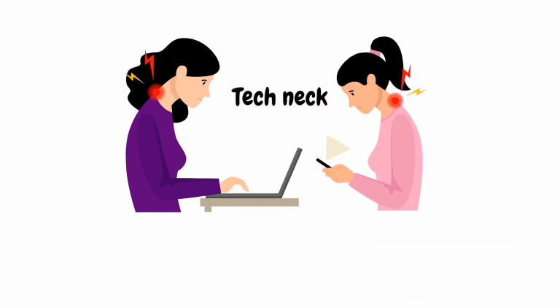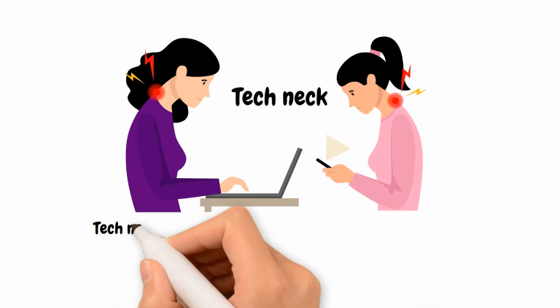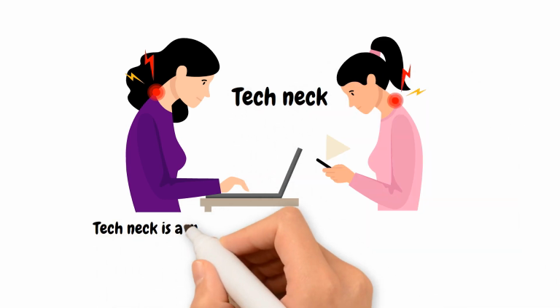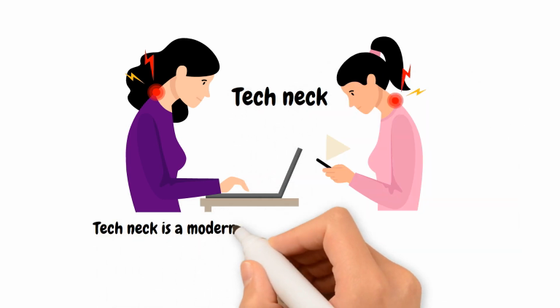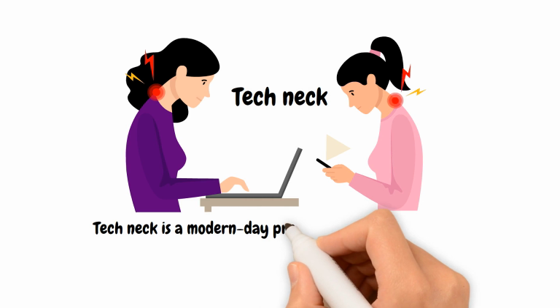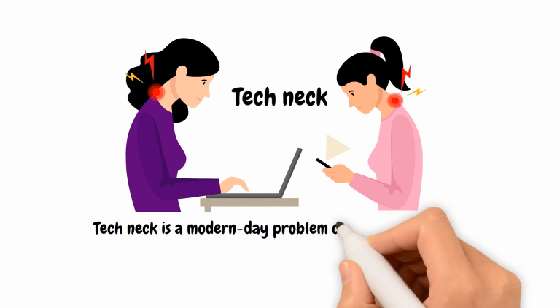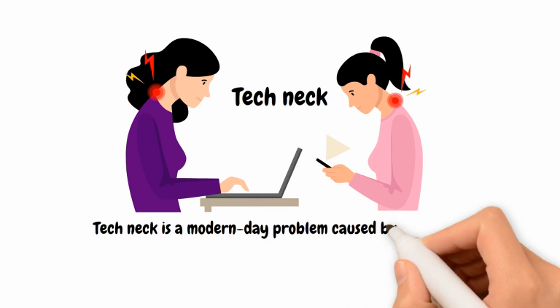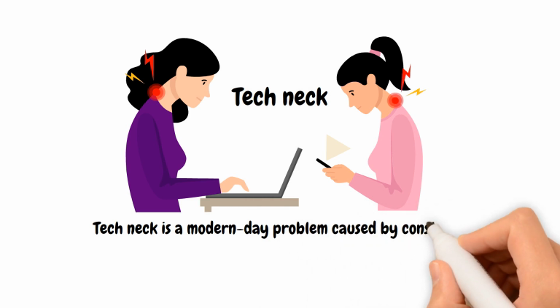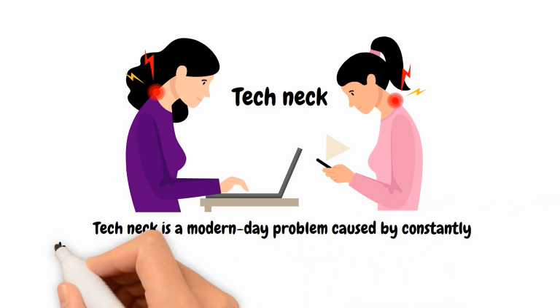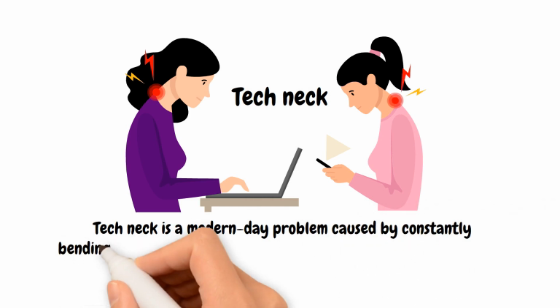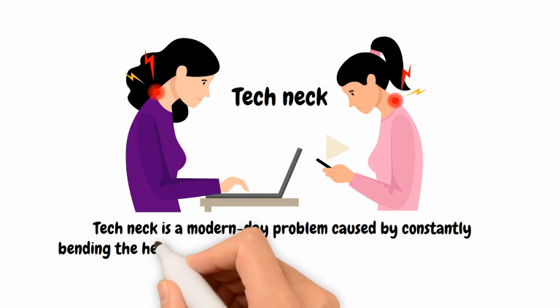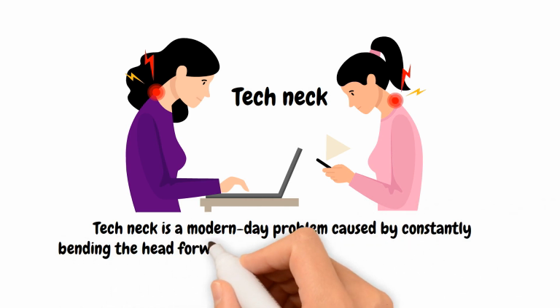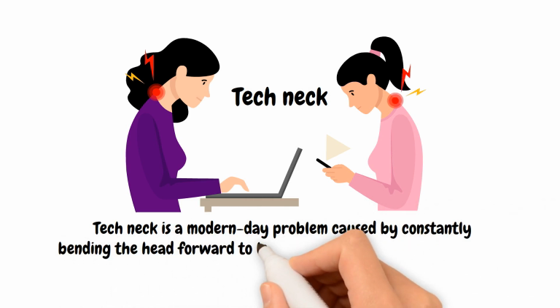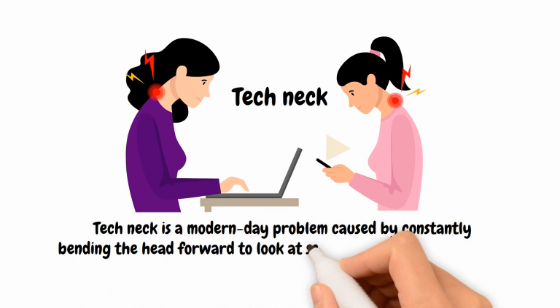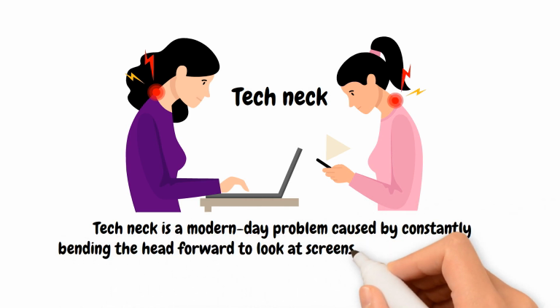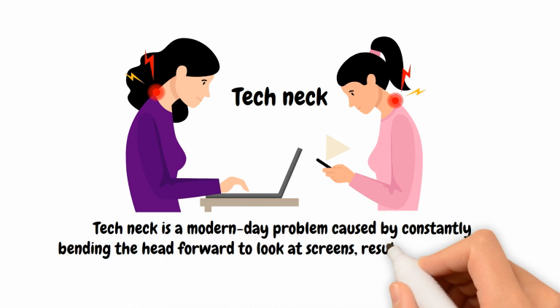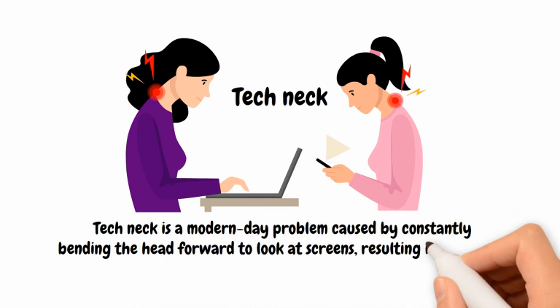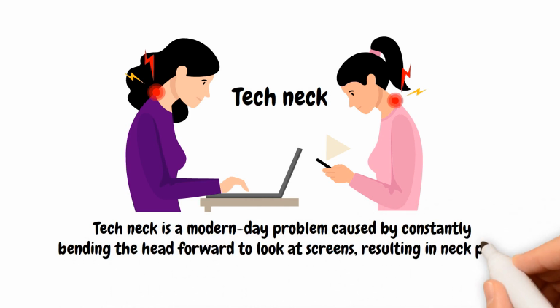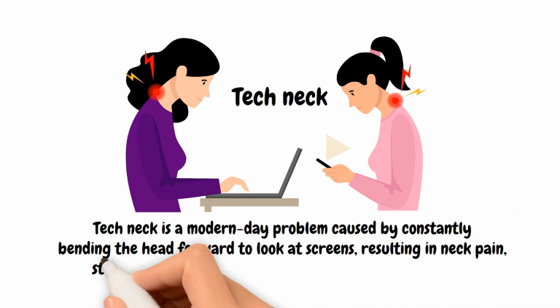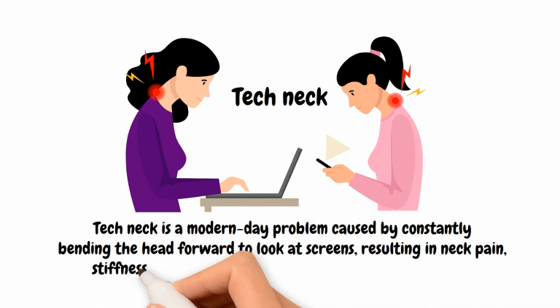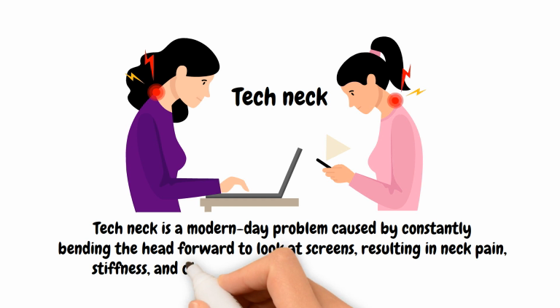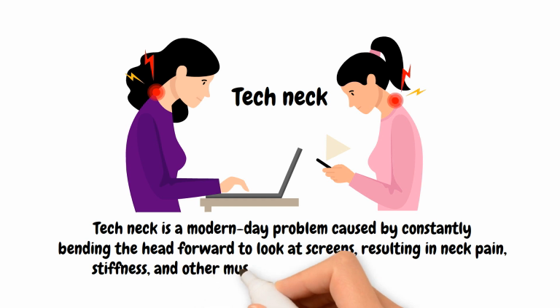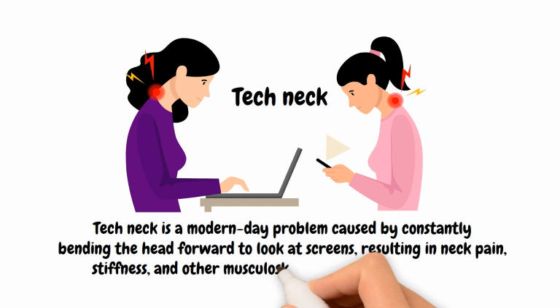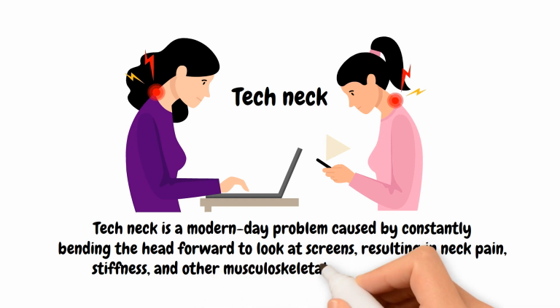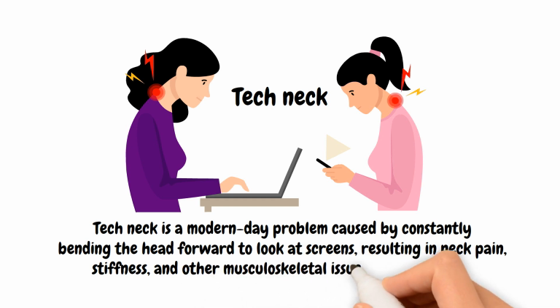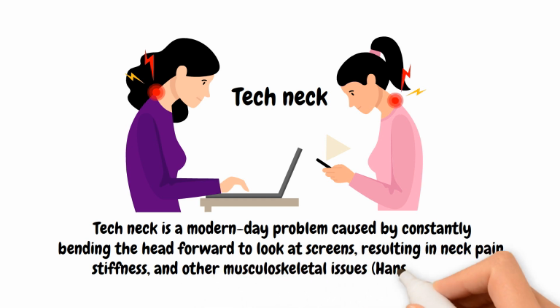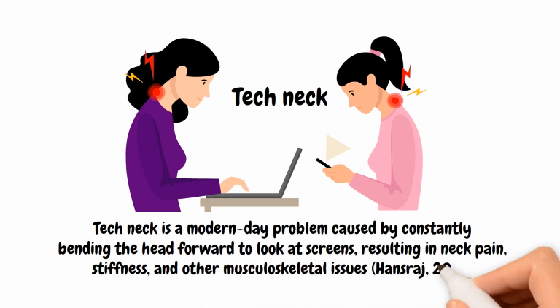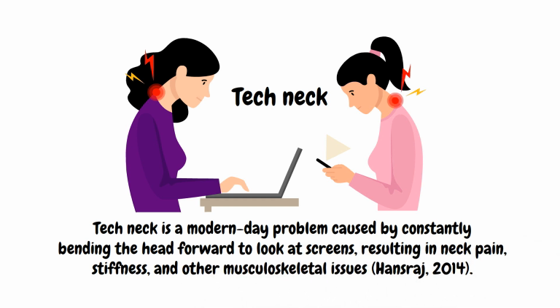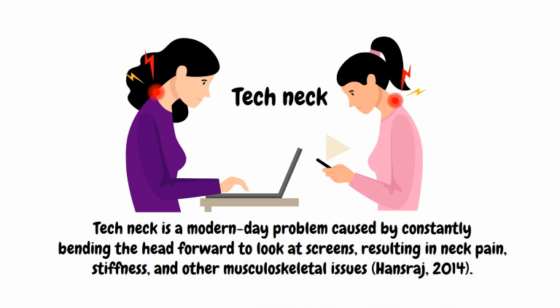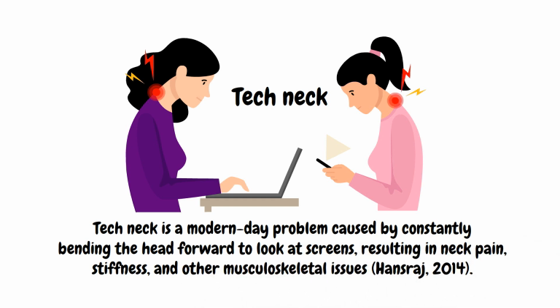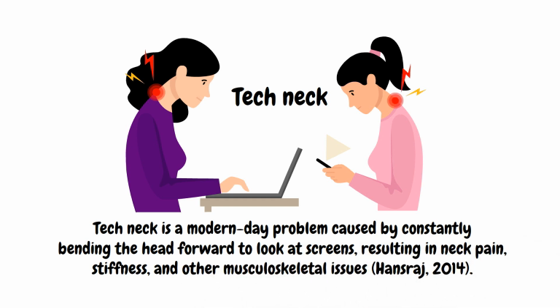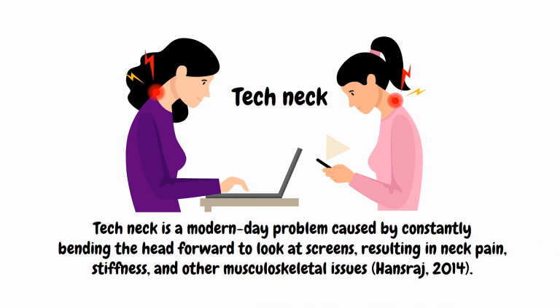Tech Neck is a modern-day problem caused by constantly bending the head forward to look at screens, resulting in neck pain, stiffness, and other musculoskeletal issues.